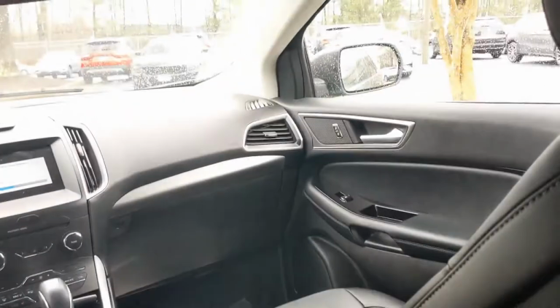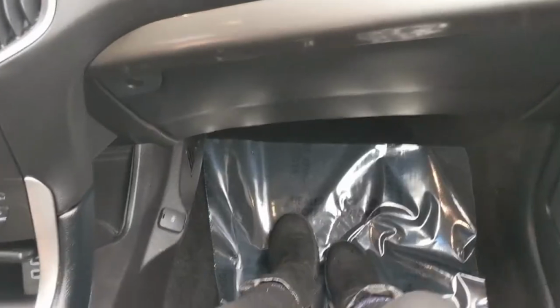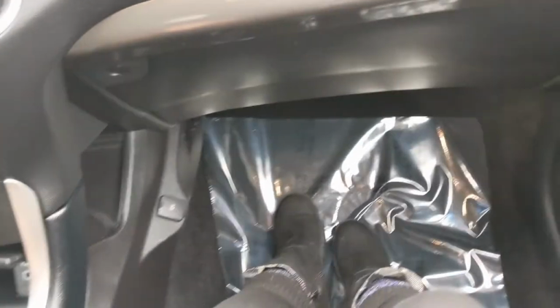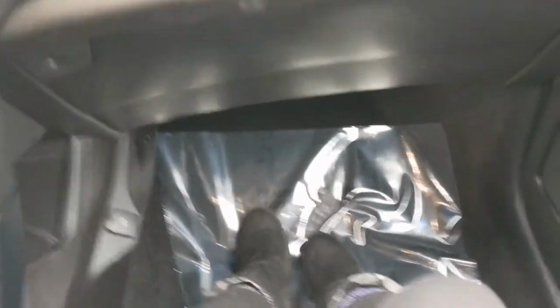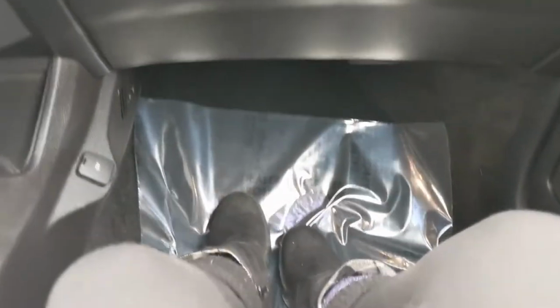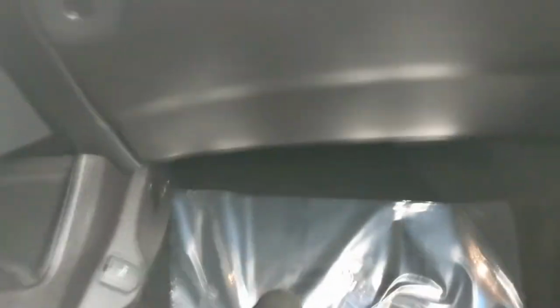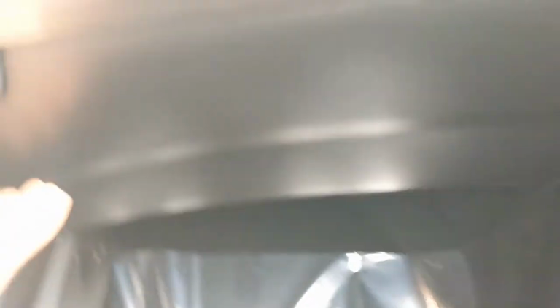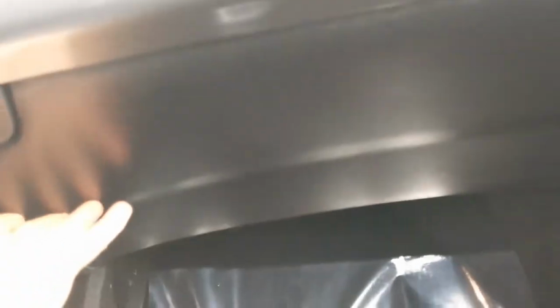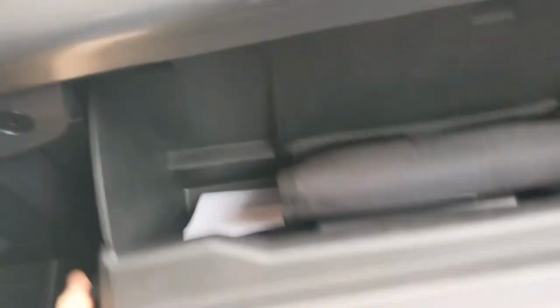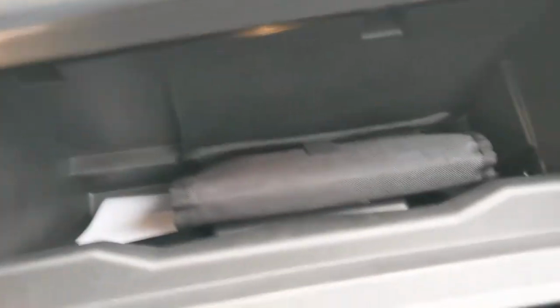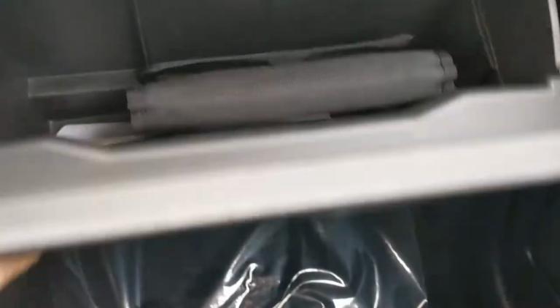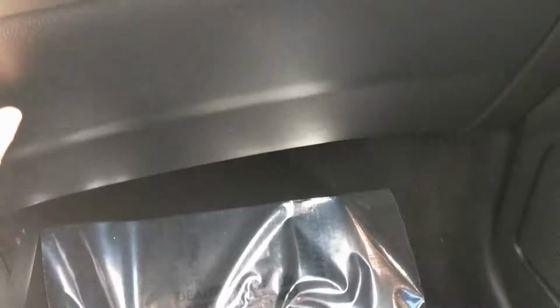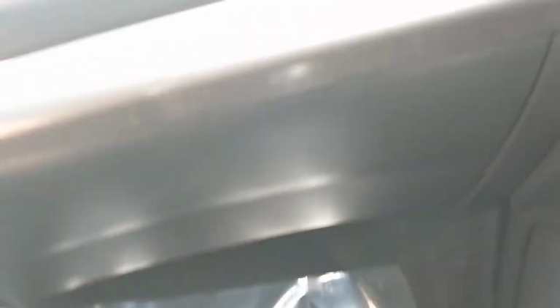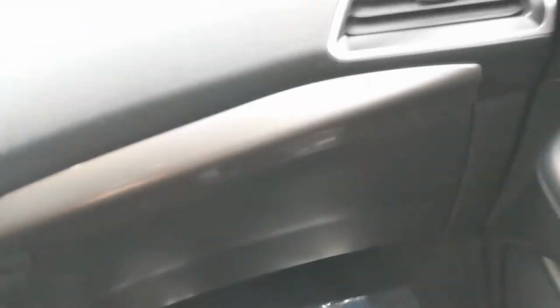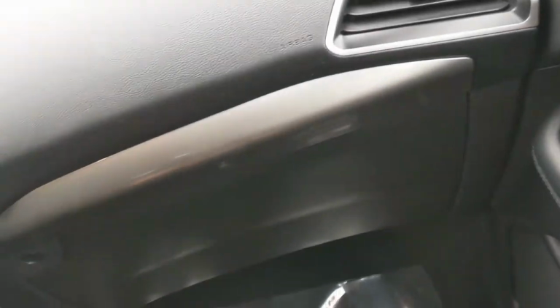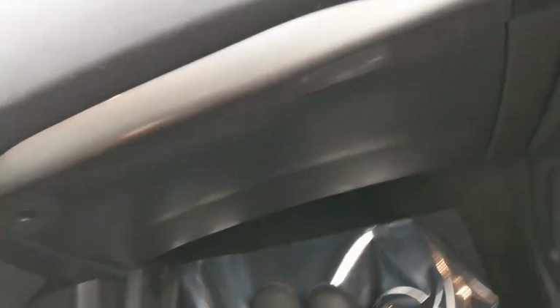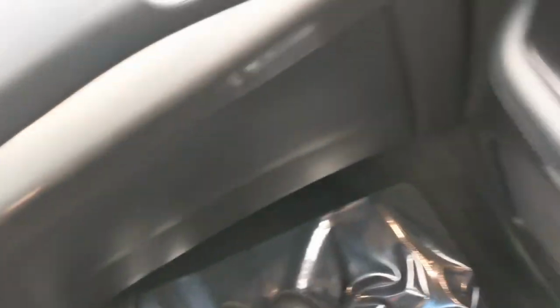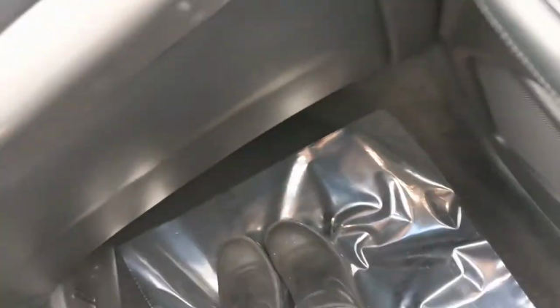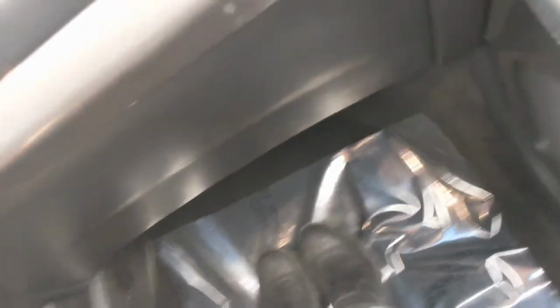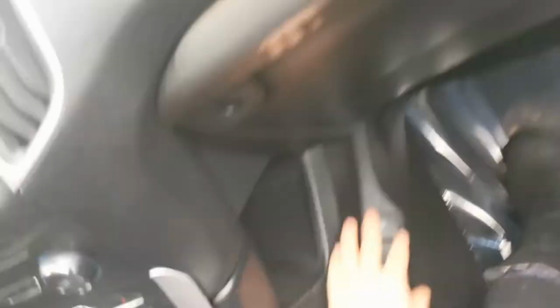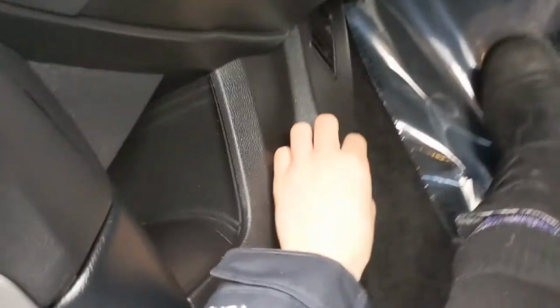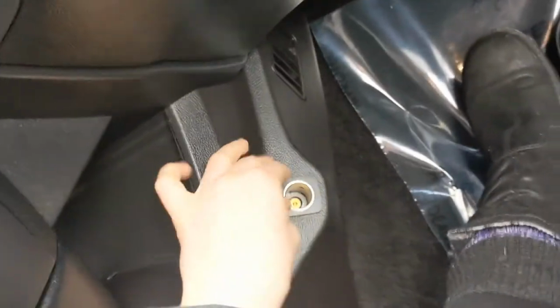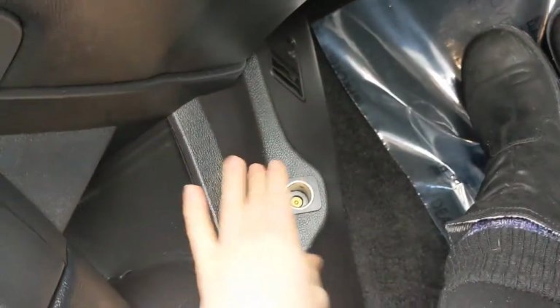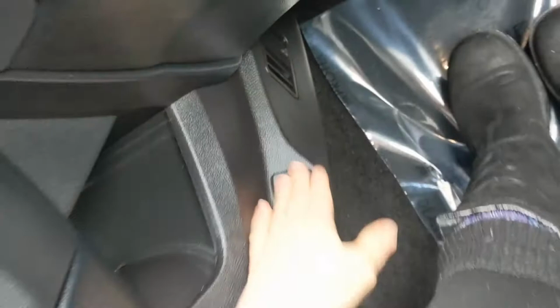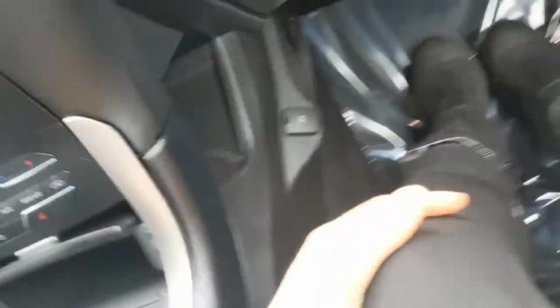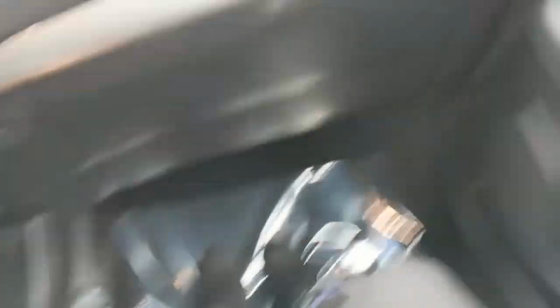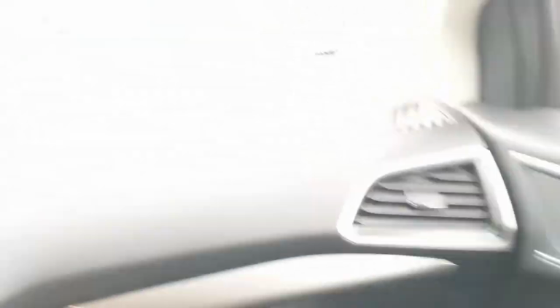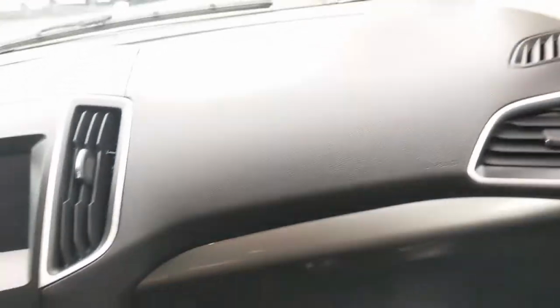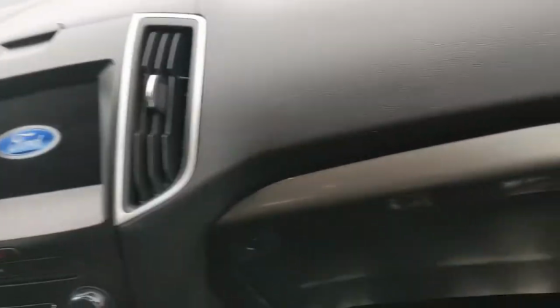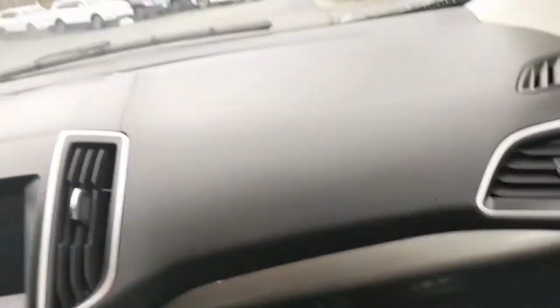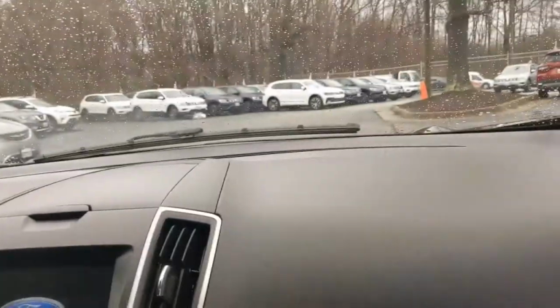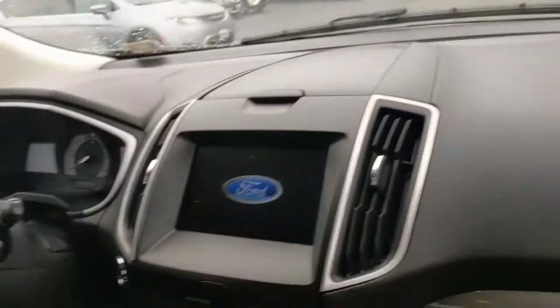In the front passenger seat now, there's a locking glove compartment. Tons of leg room up here as well as an outlet. It's really spacious and very open feeling.